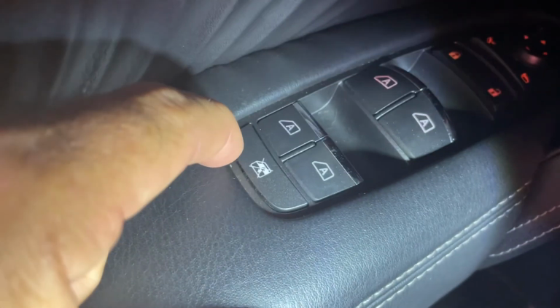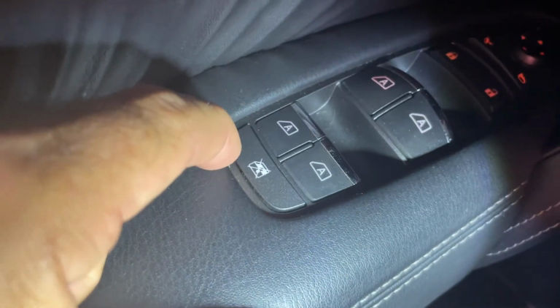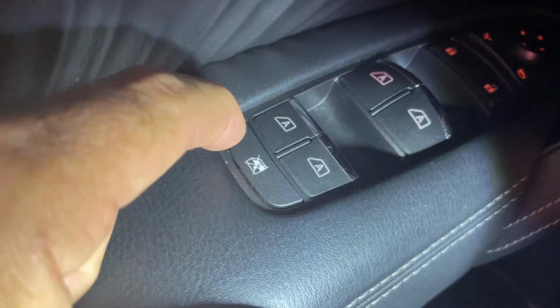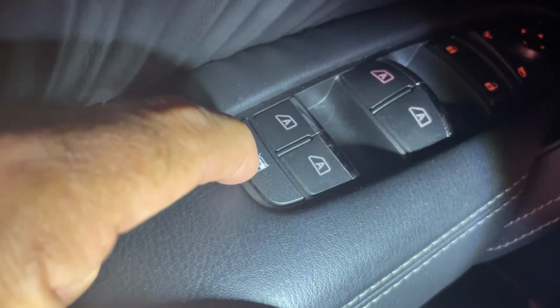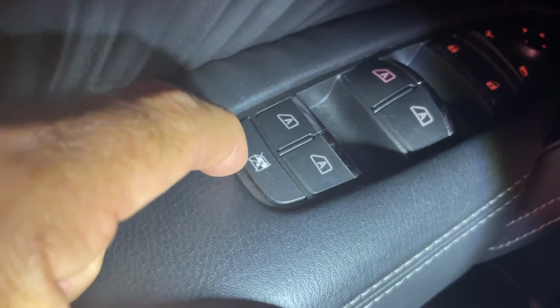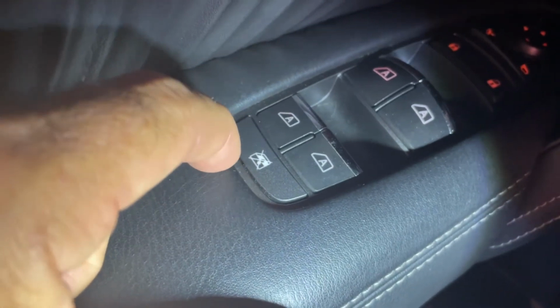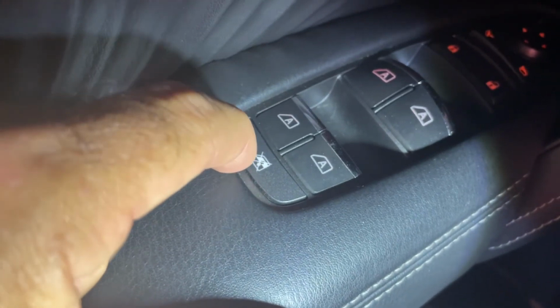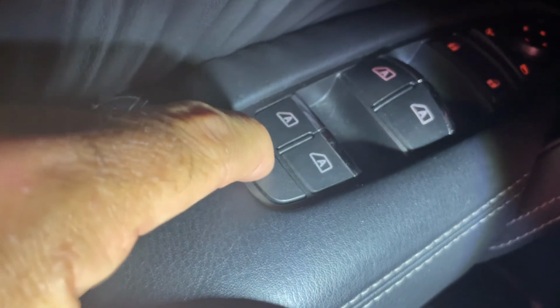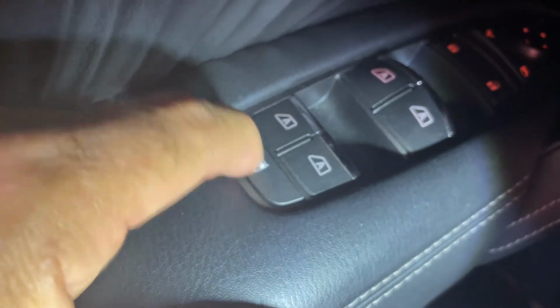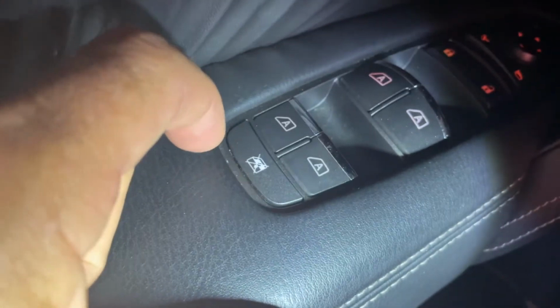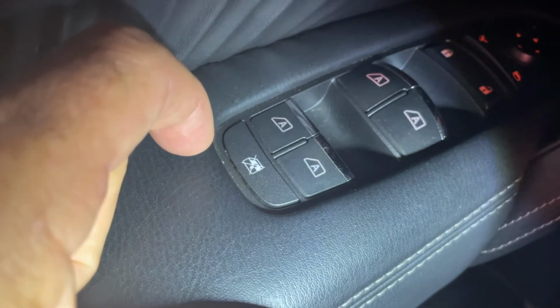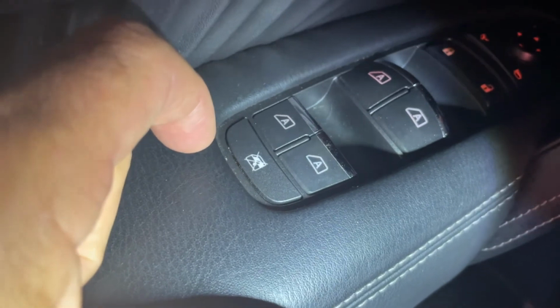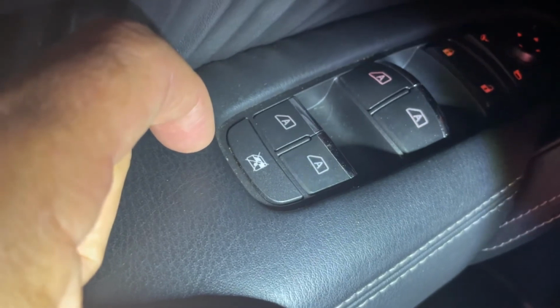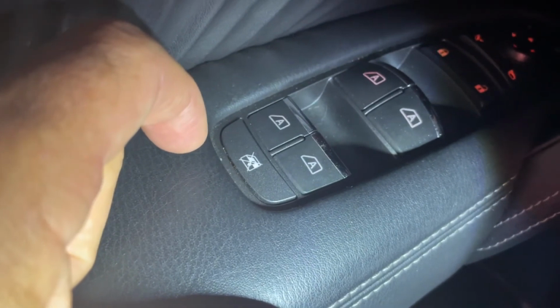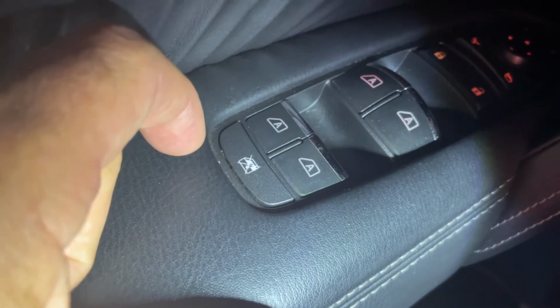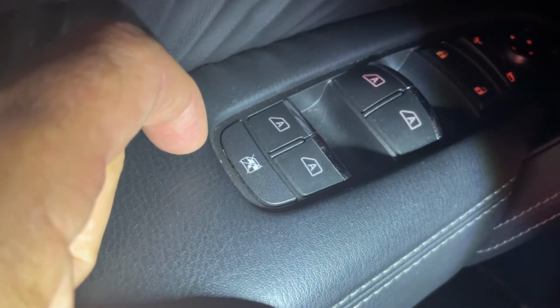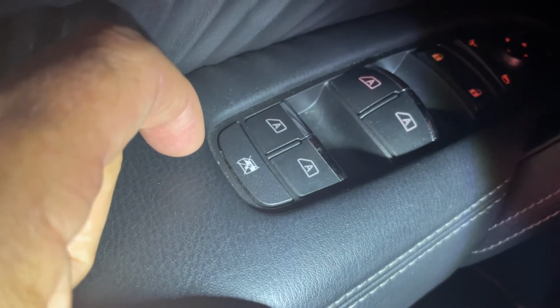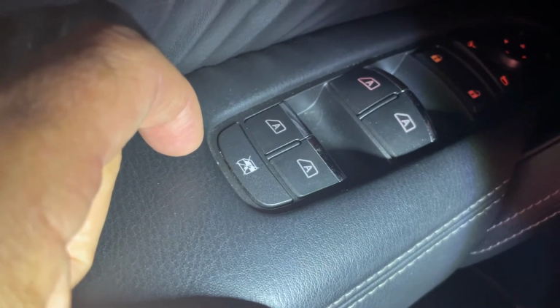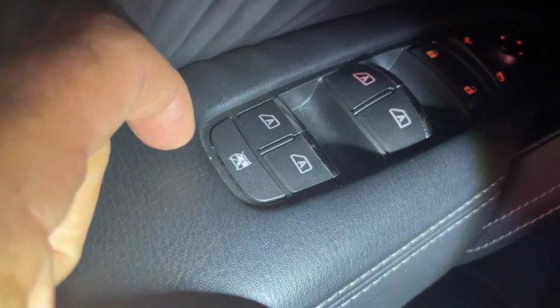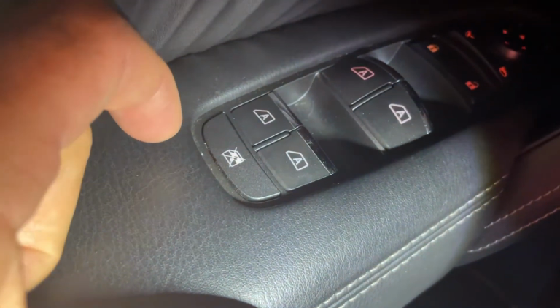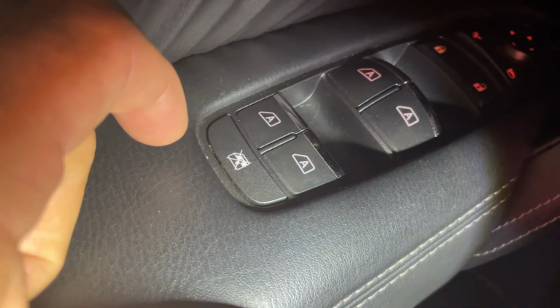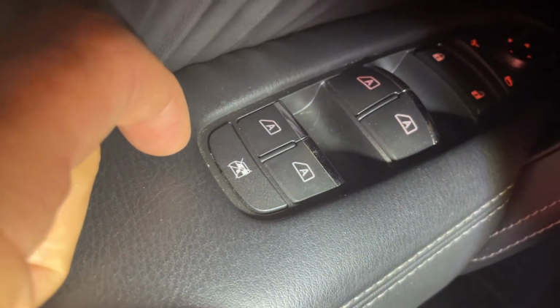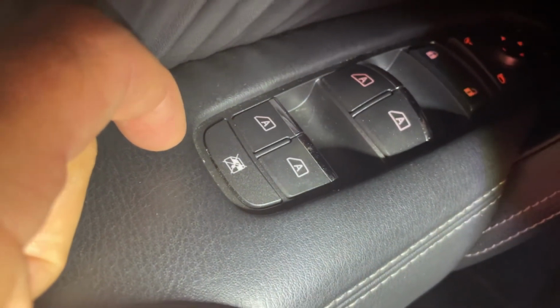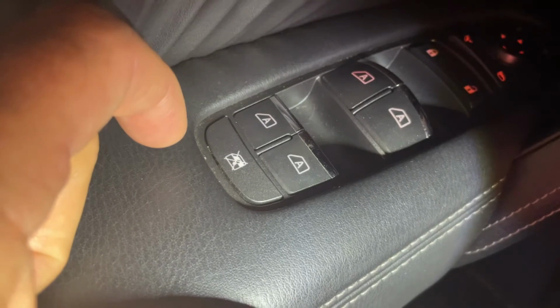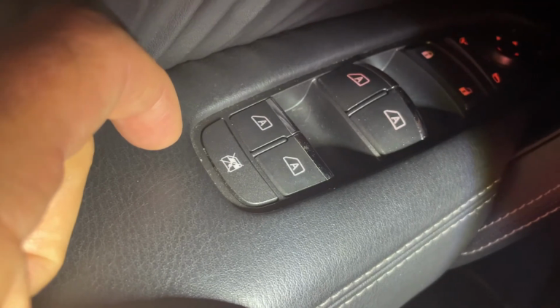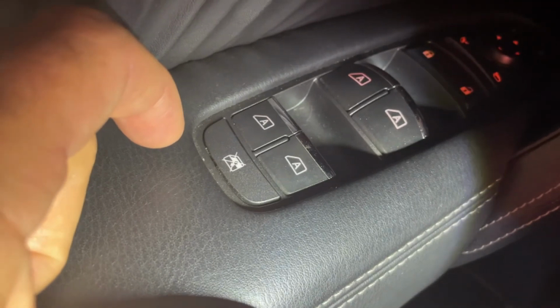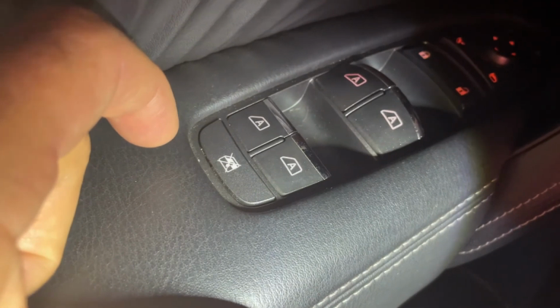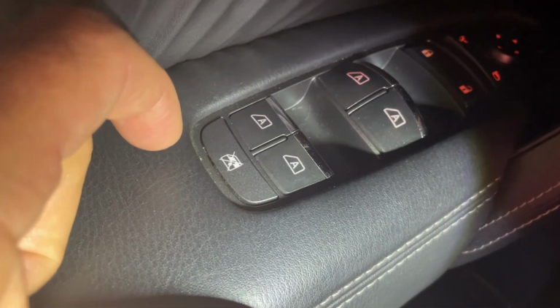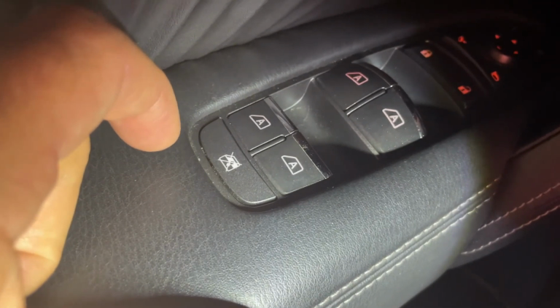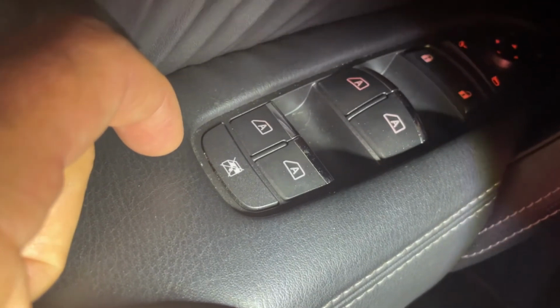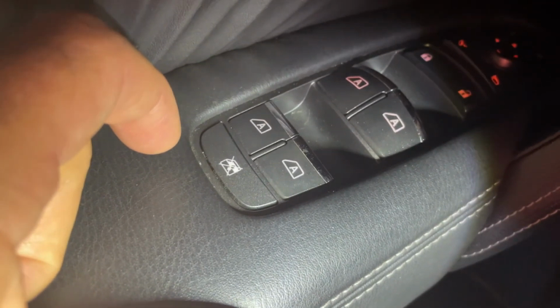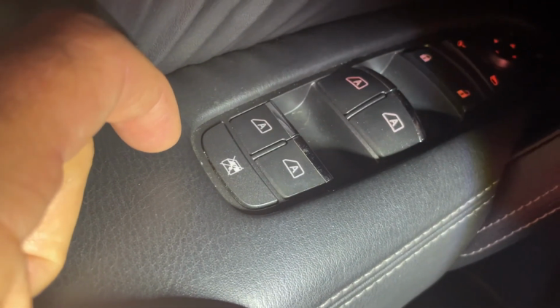I'm assuming maybe it should stay clicked down and pop up. I'll probably take it apart and clean it out, but just curious if others have a similar issue or if this is not normal.